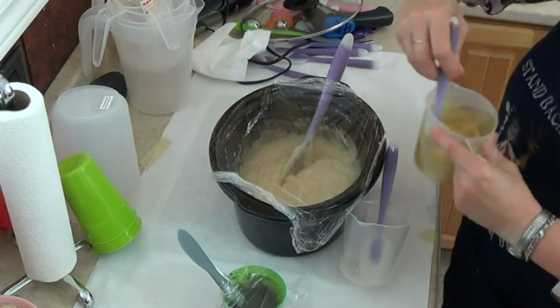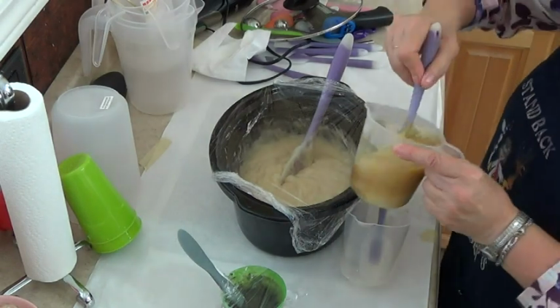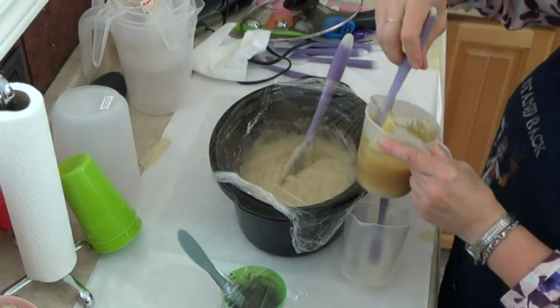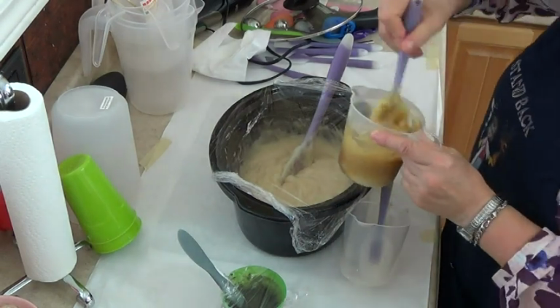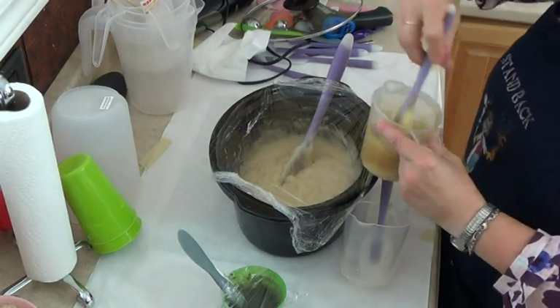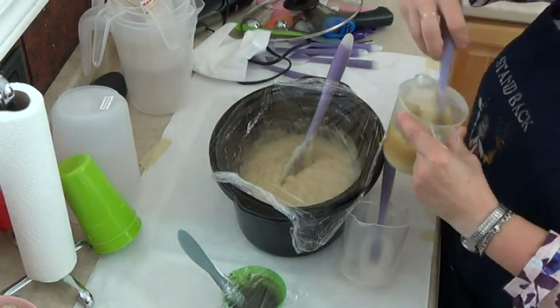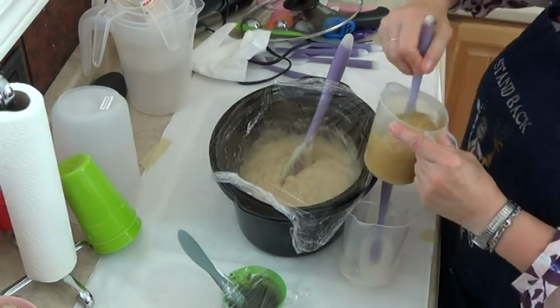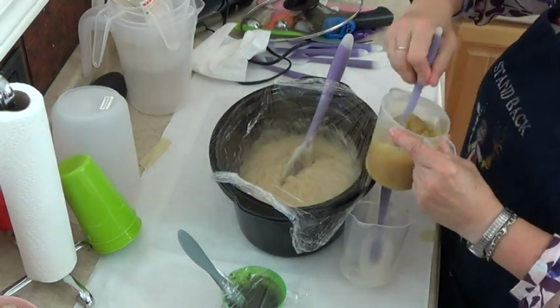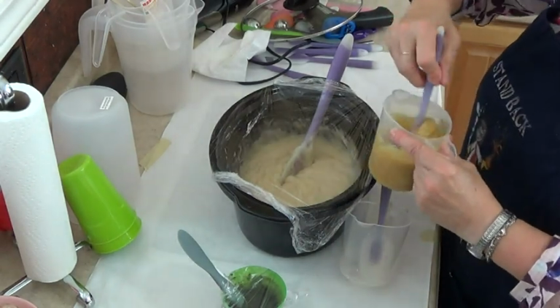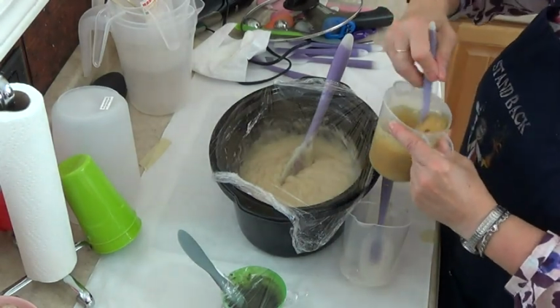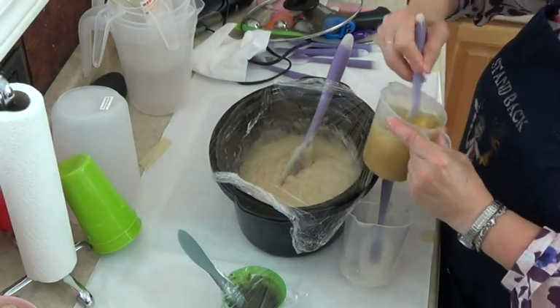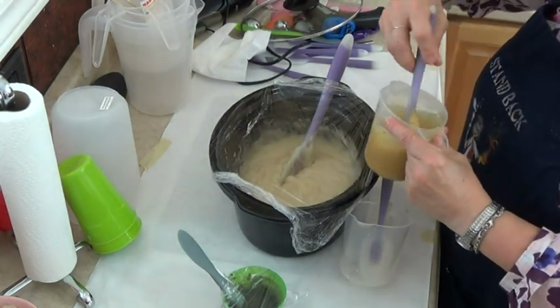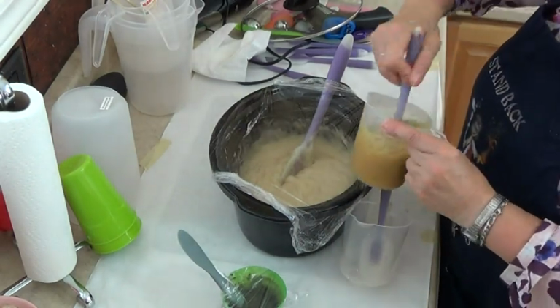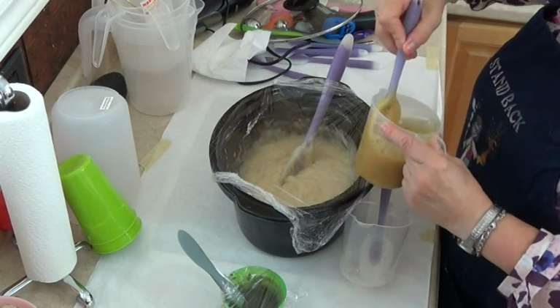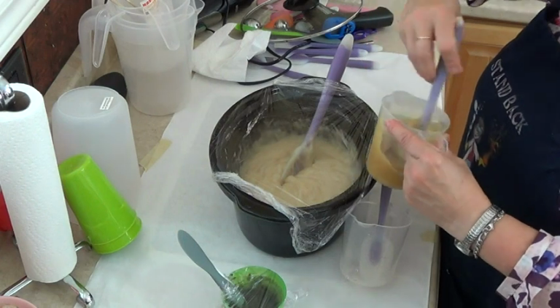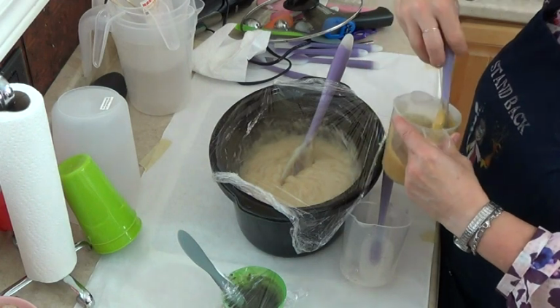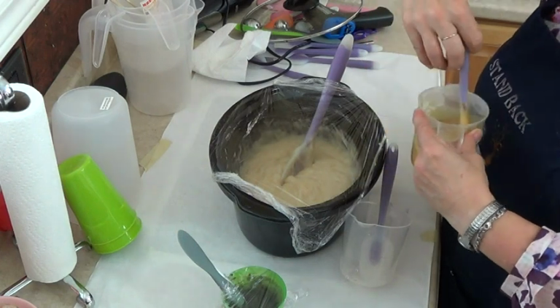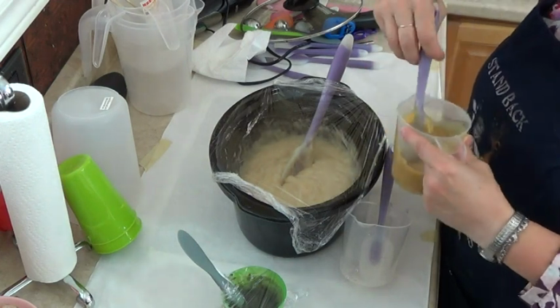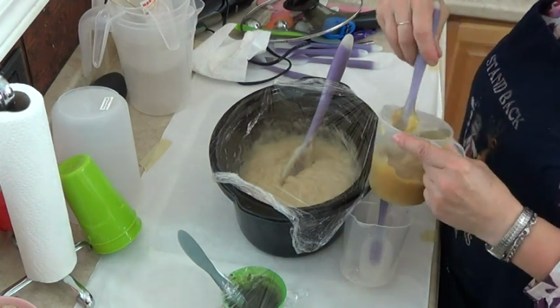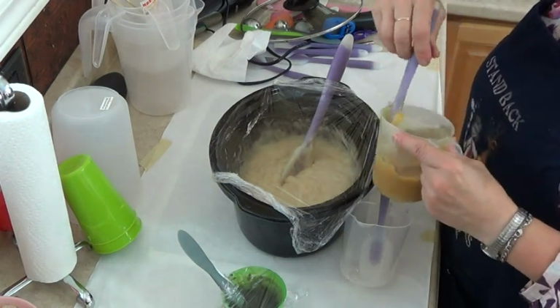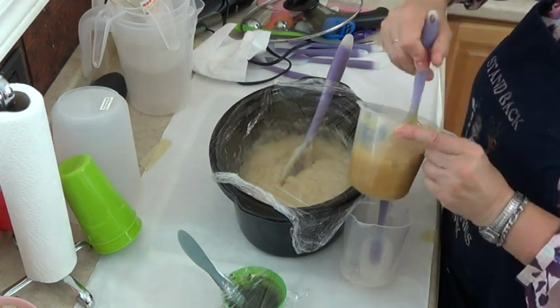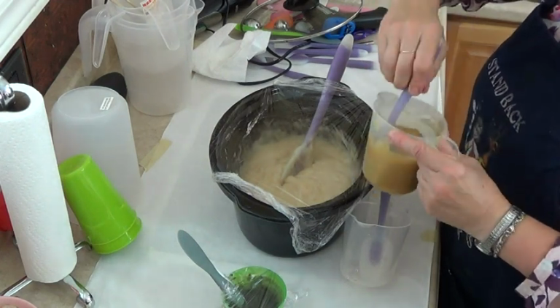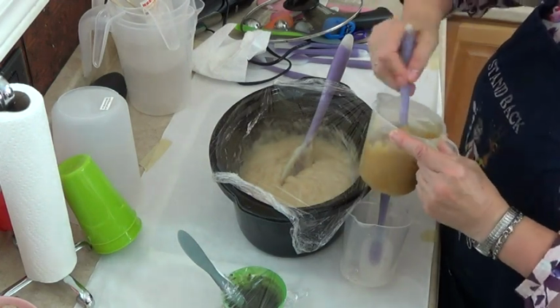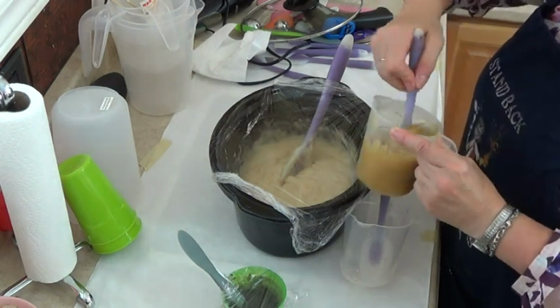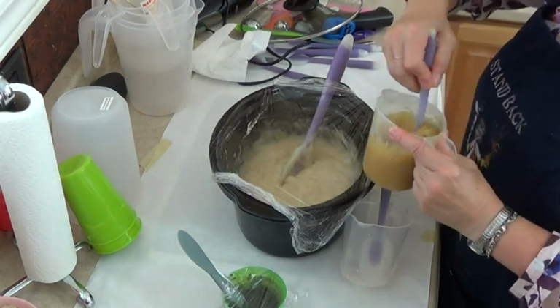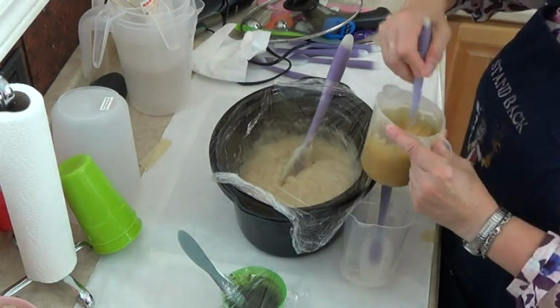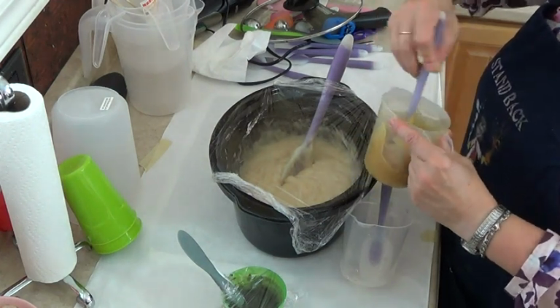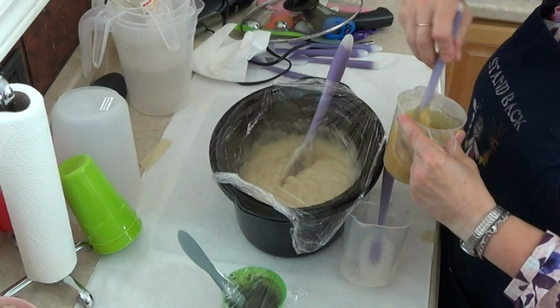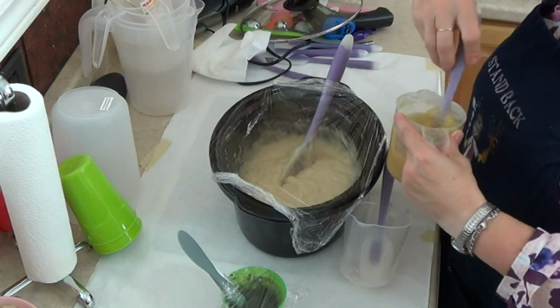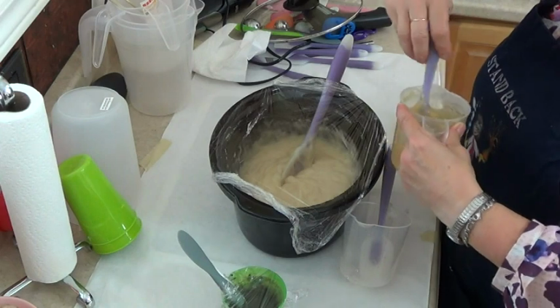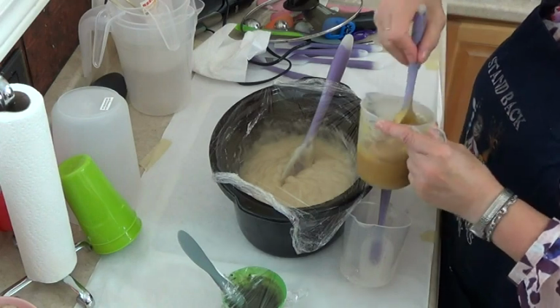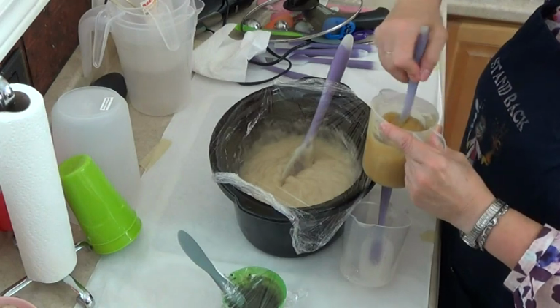That's the activated charcoal and I'm mixing that up — it's not going to be really black, it's more of a dark gray. I'm going to cover that up while I get the rest ready. This is going to be the chamomile — I'm going to have this in the middle. I actually really like chamomile-colored soap; it gives it a really greenish color. I think it's beautiful for a natural color.